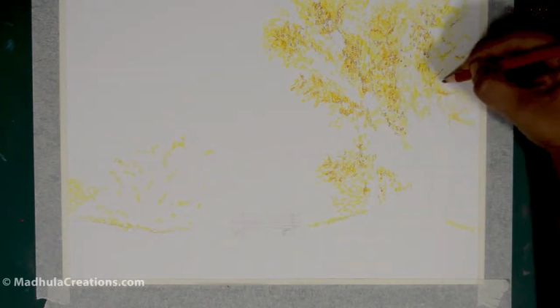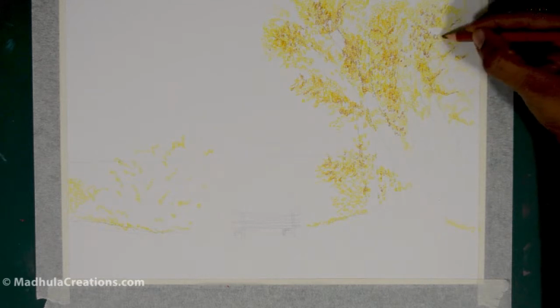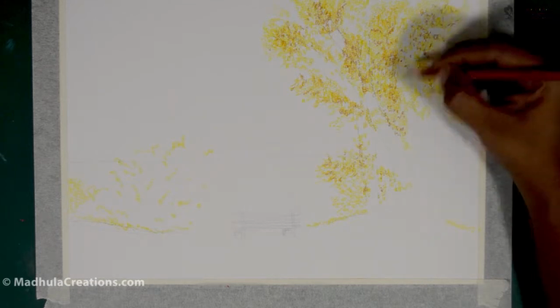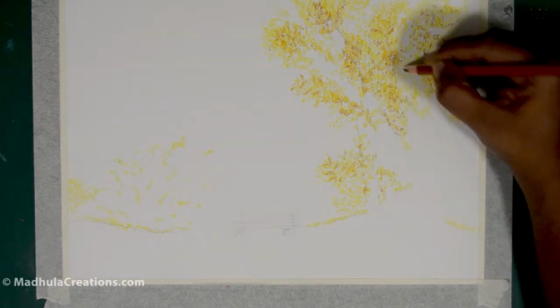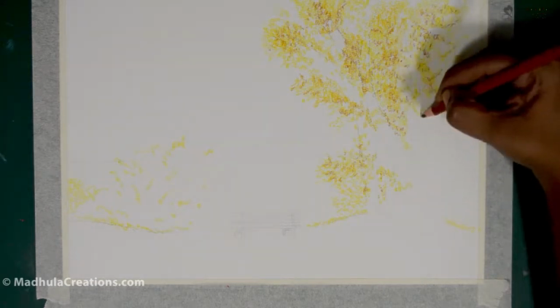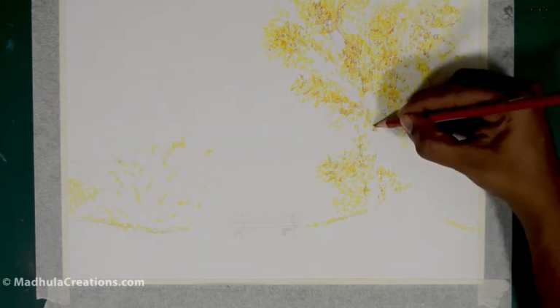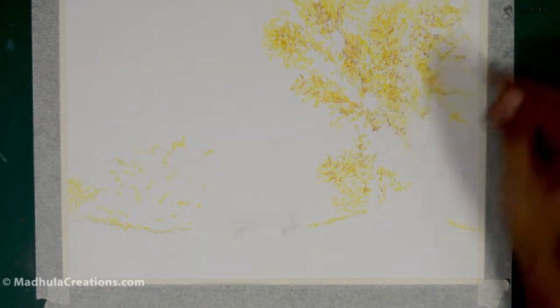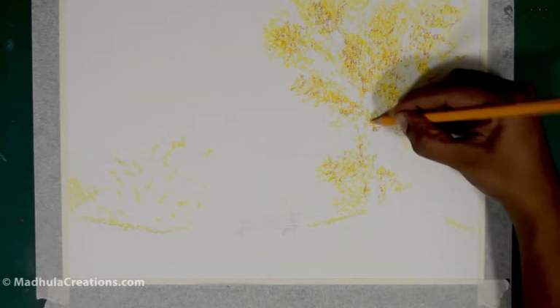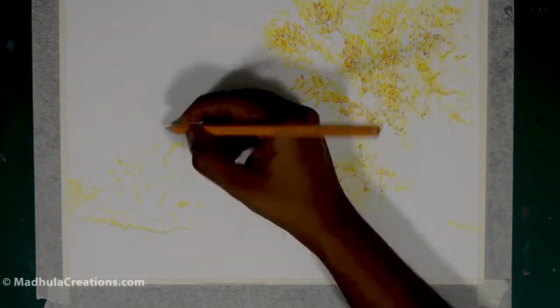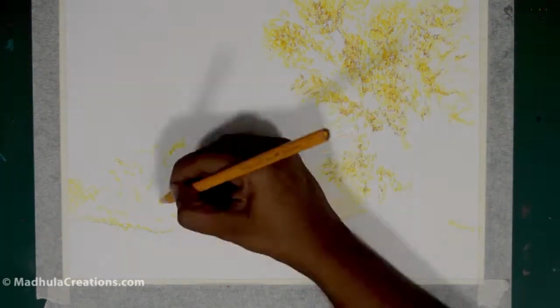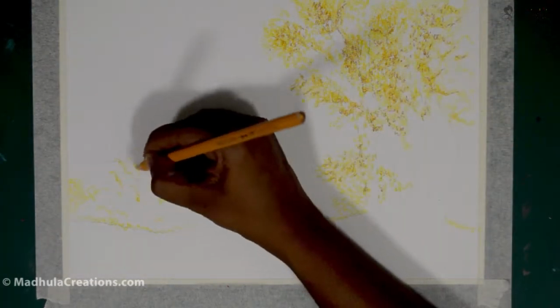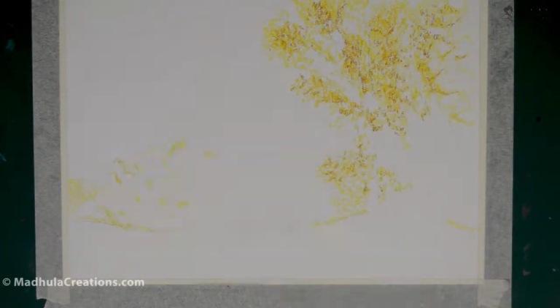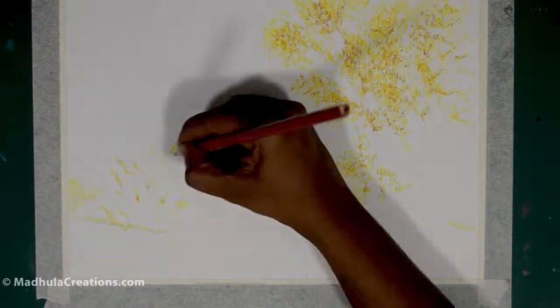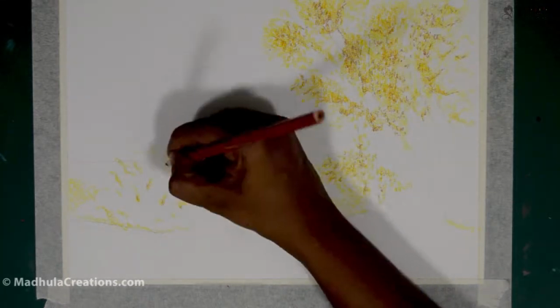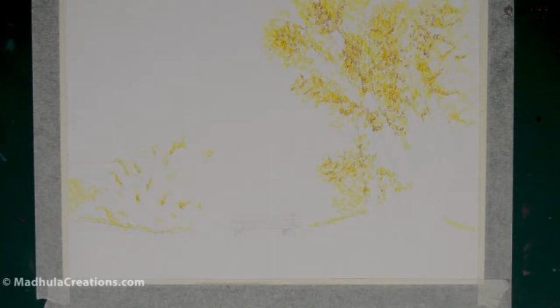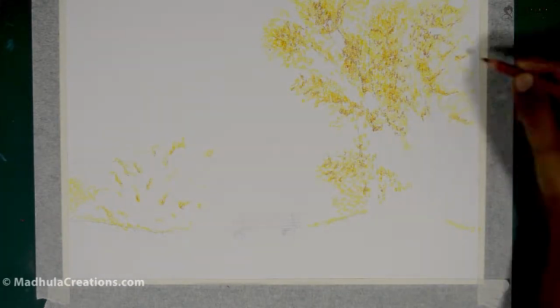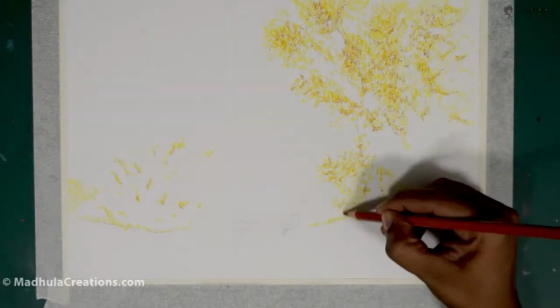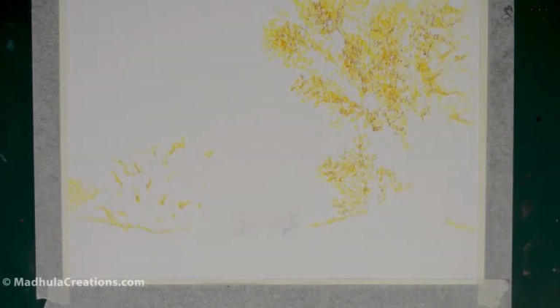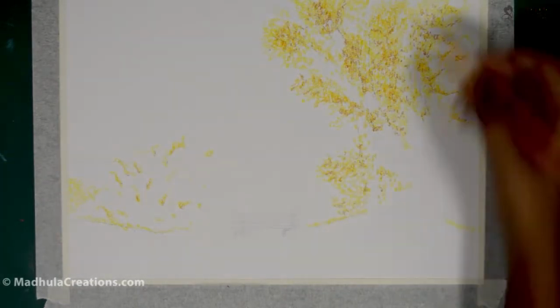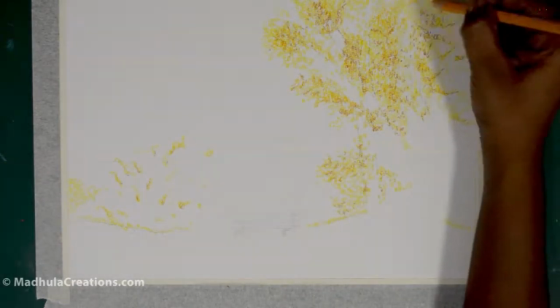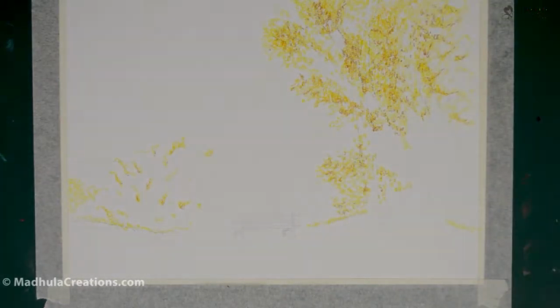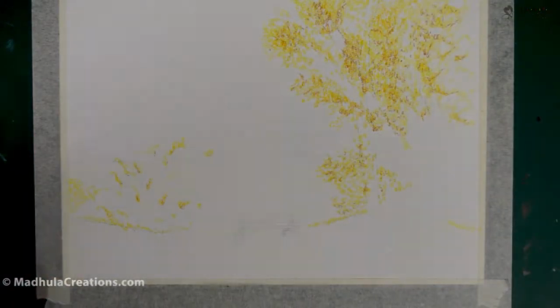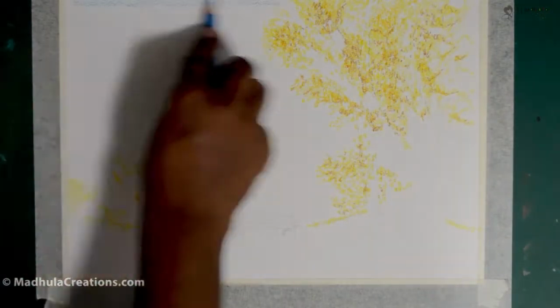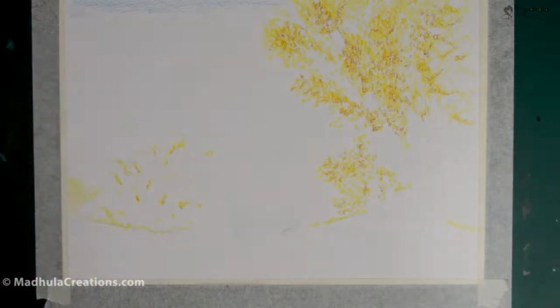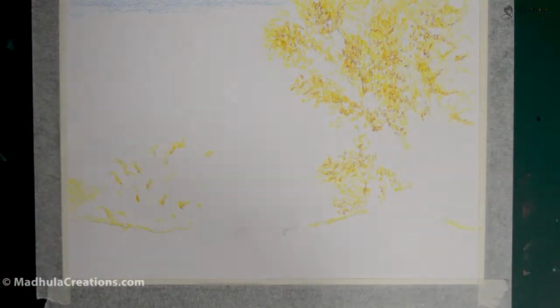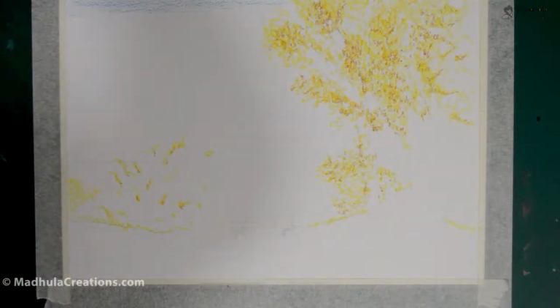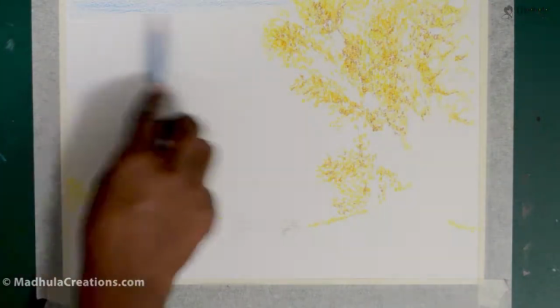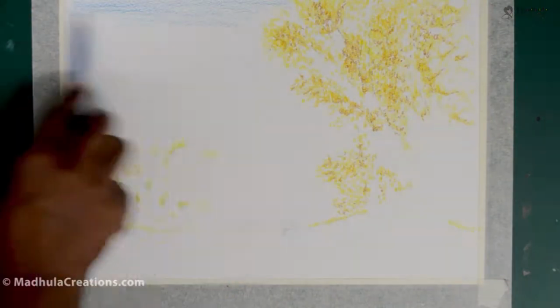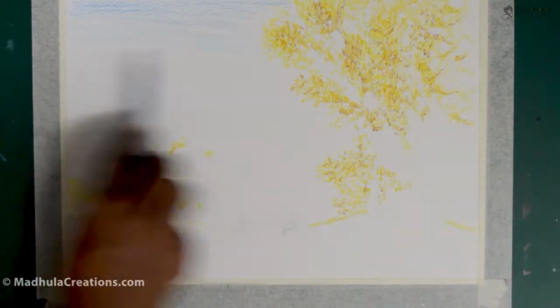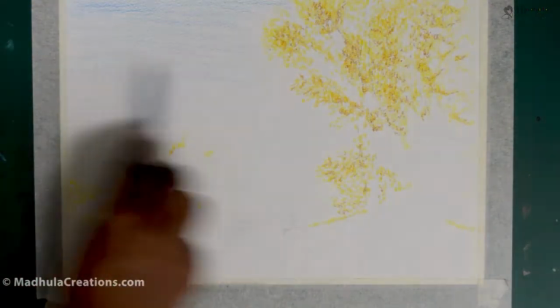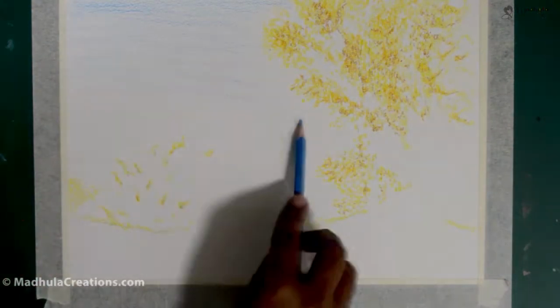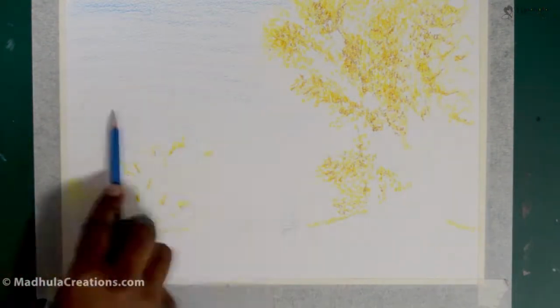That strawberry is done with the same pencils but on a smooth paper. And if you want a complete watercolor look to the finished product, then you will use a watercolor pencil on a textured paper, like the one I am doing here.